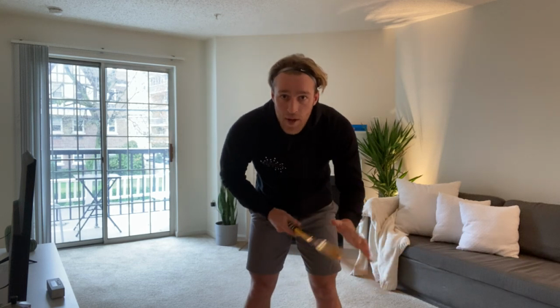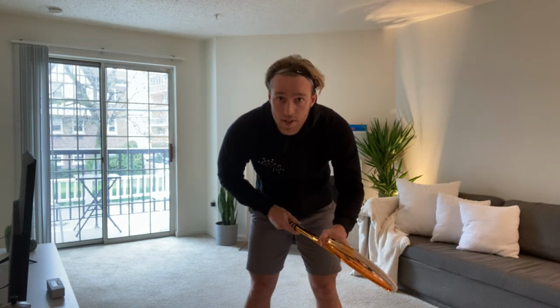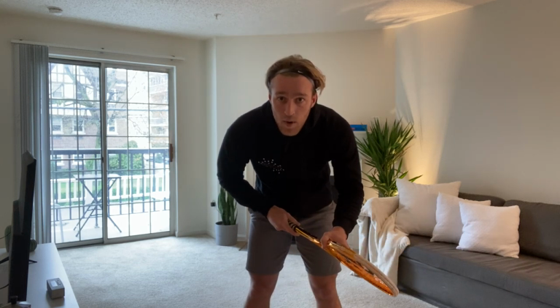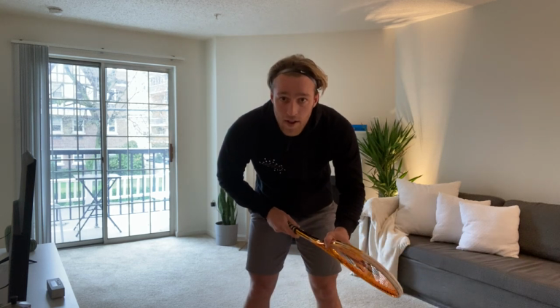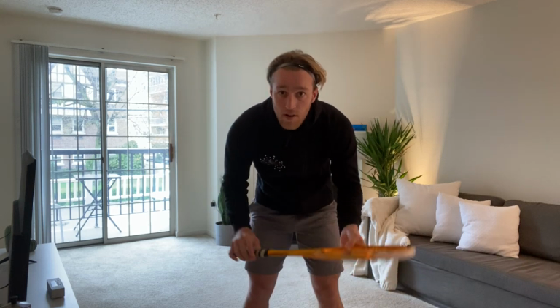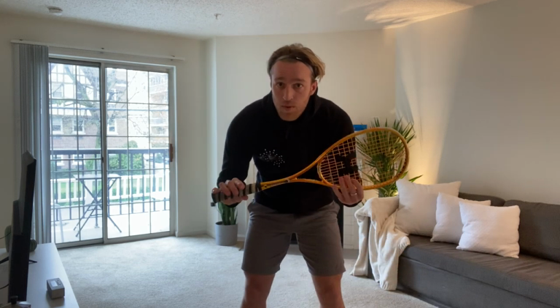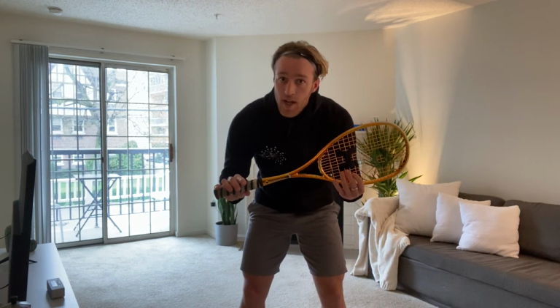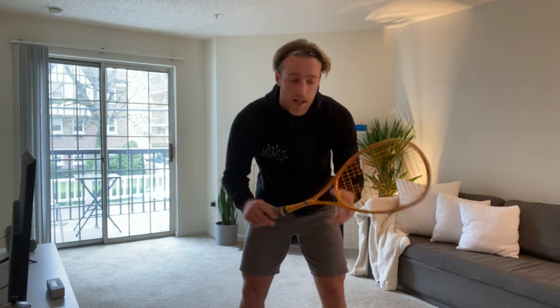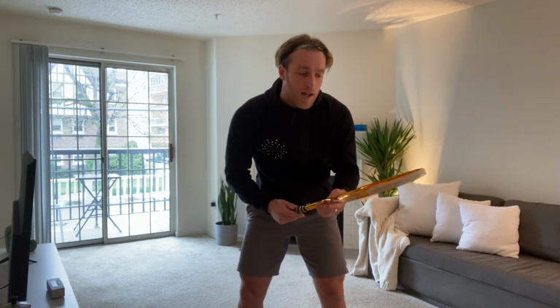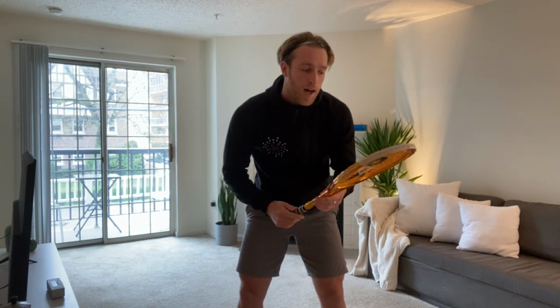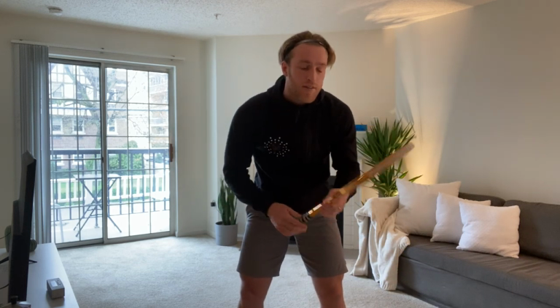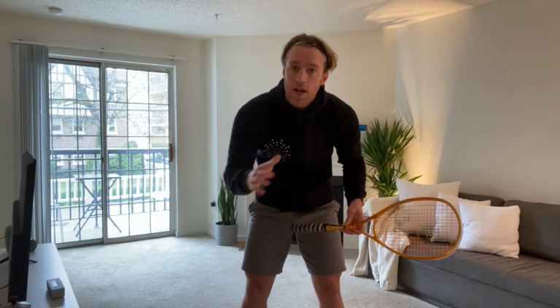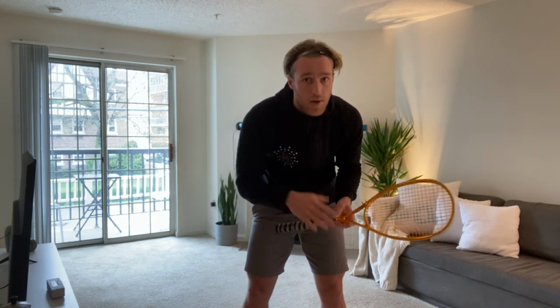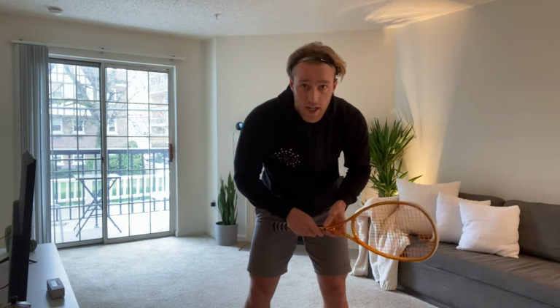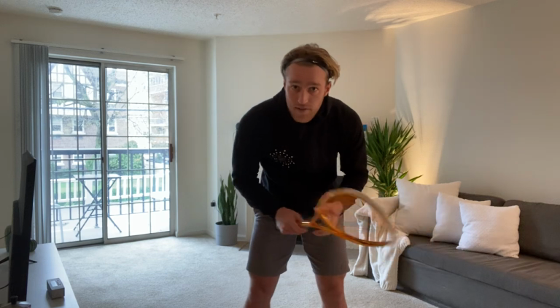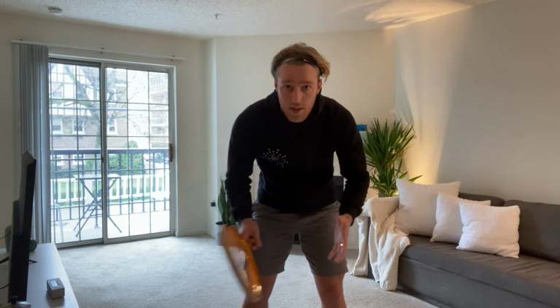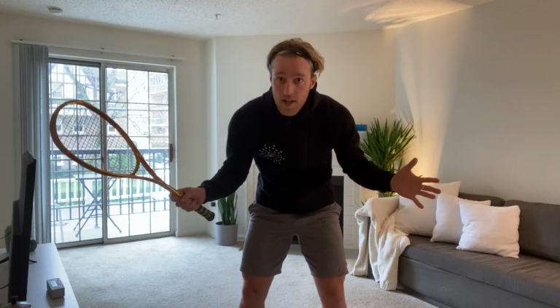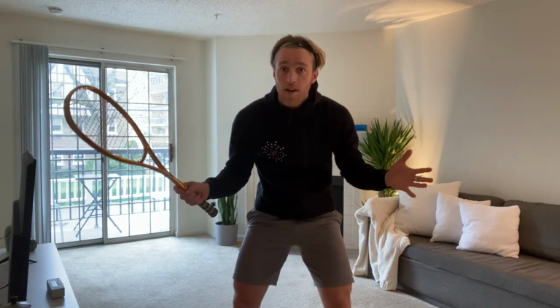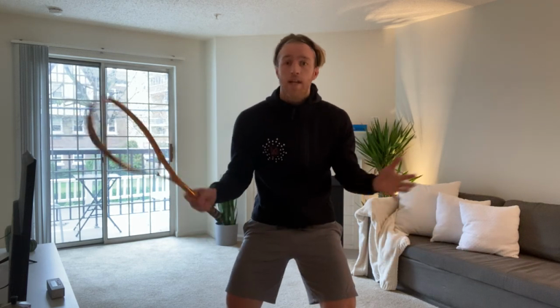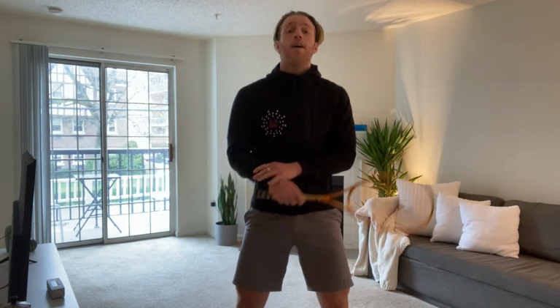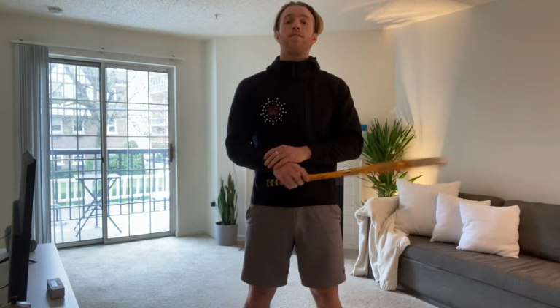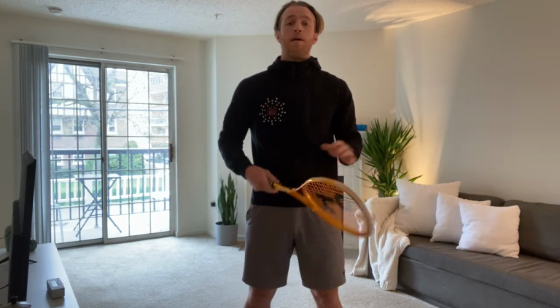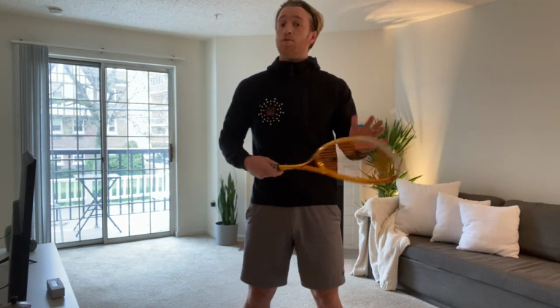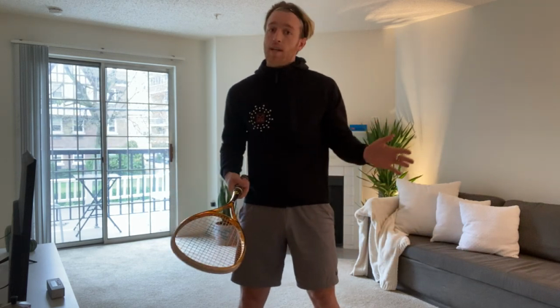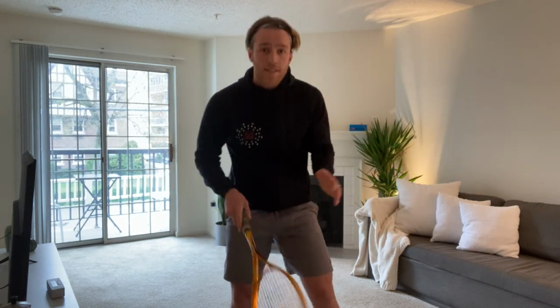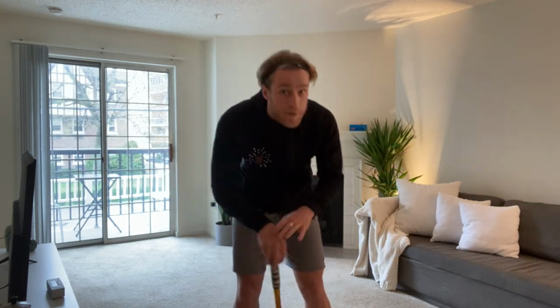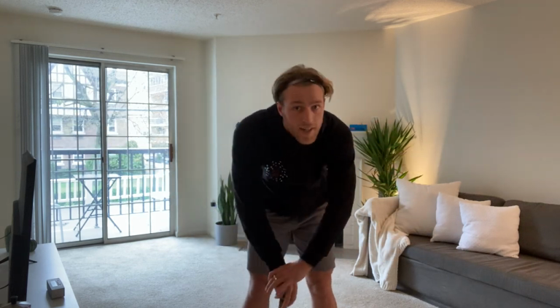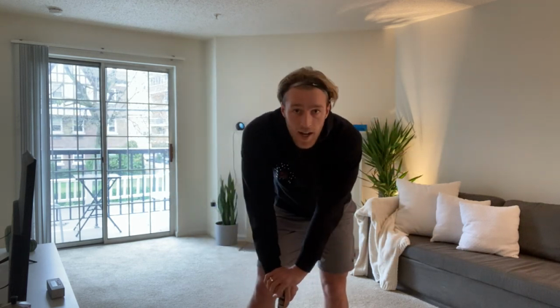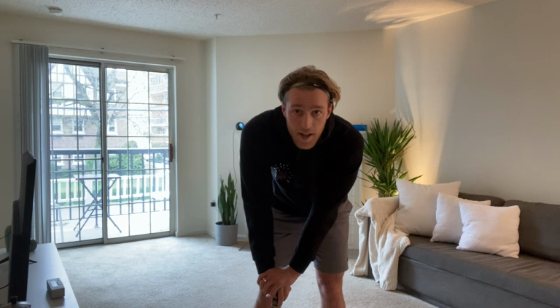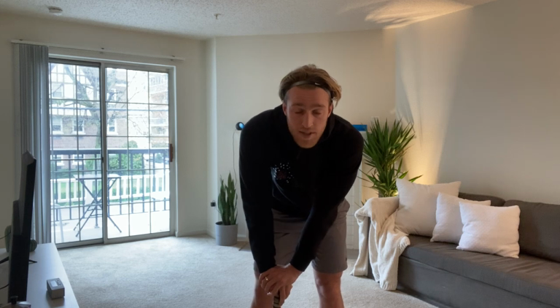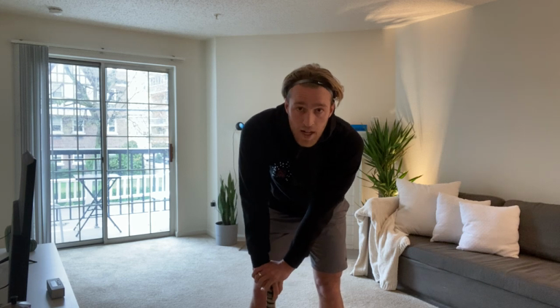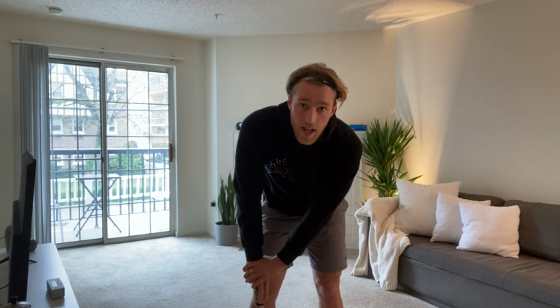Today we're going to be doing a workout that involves a squash racket. If you don't have a squash racket, that's fine. You can use another object around the house, maybe a broomstick, for example, or something like that.